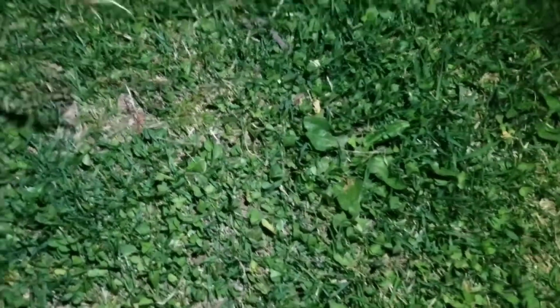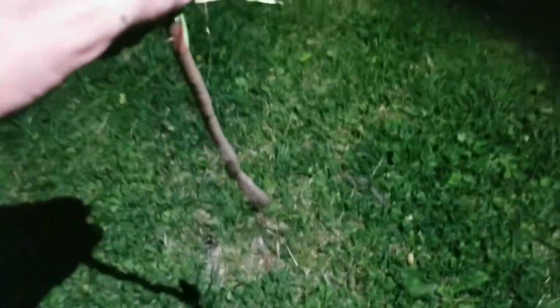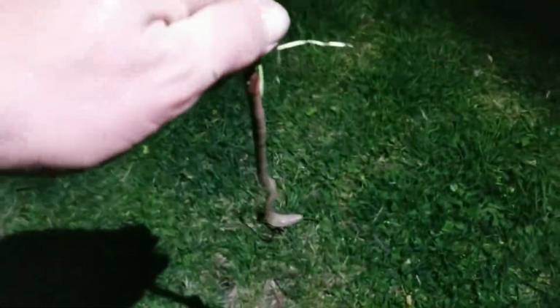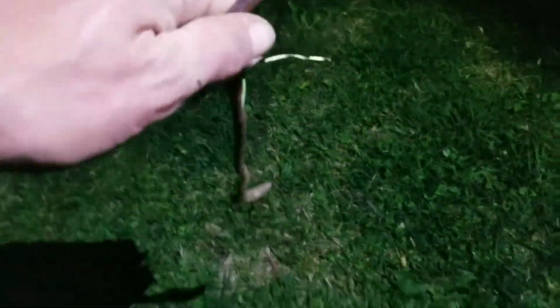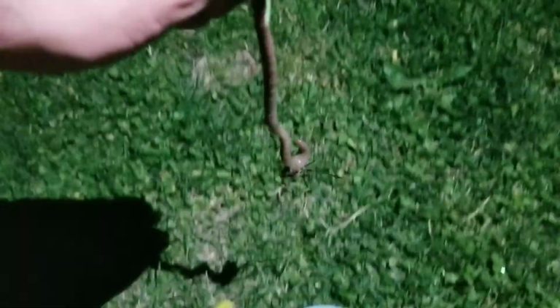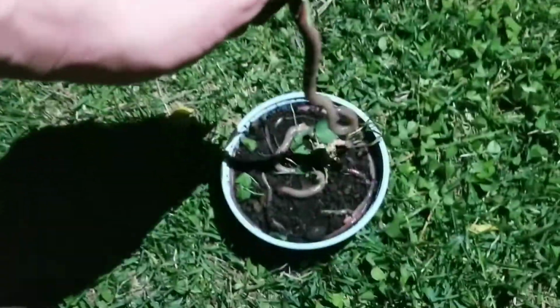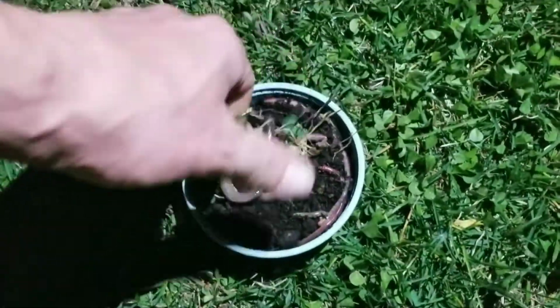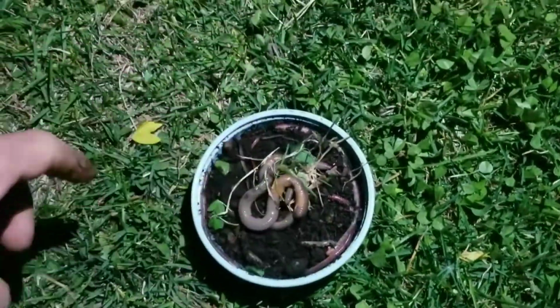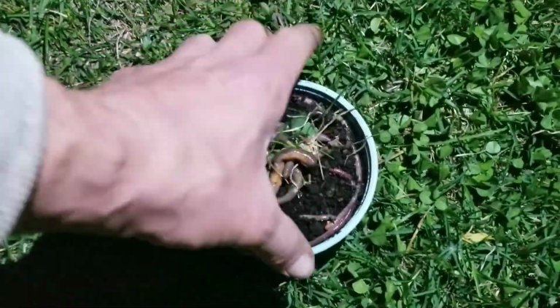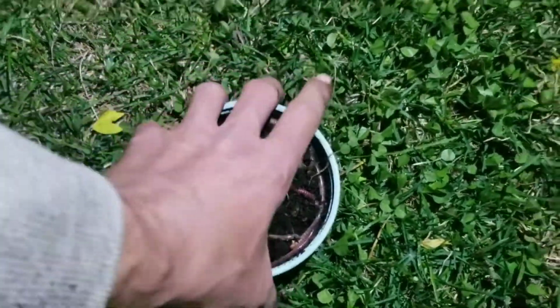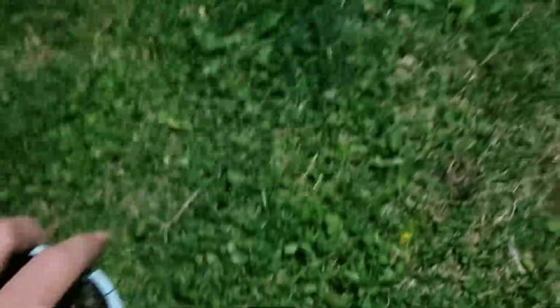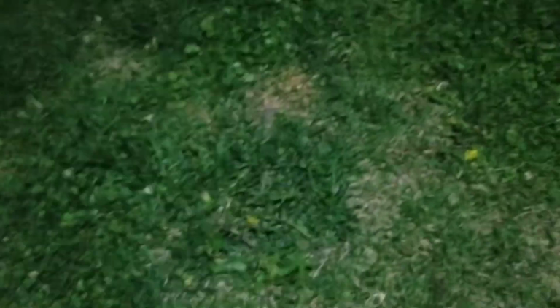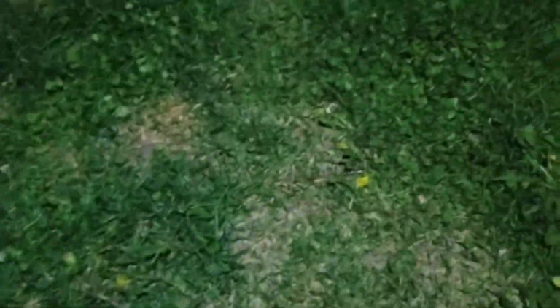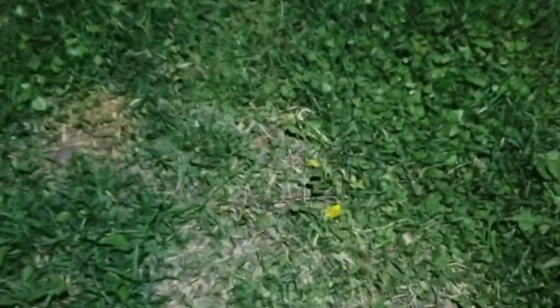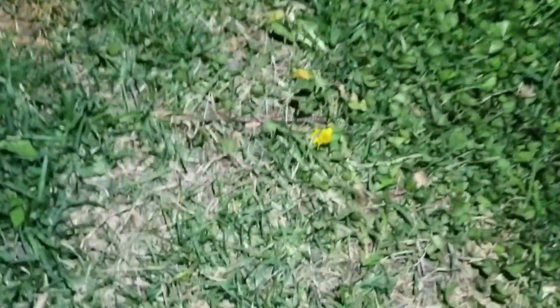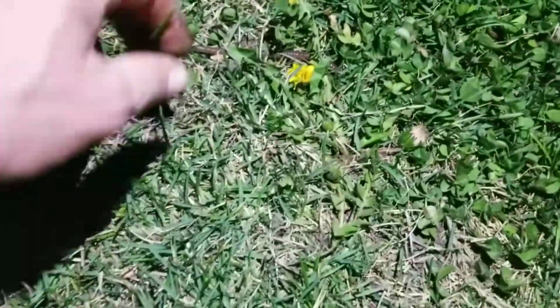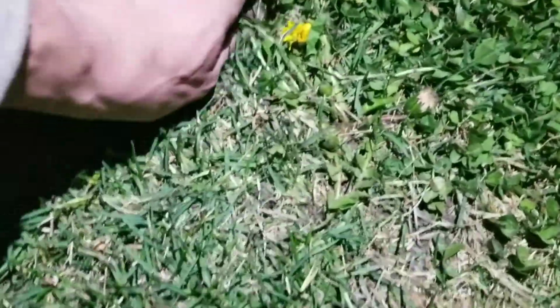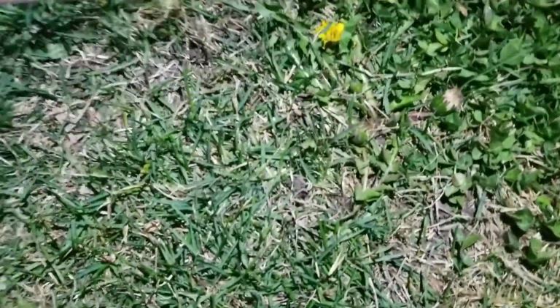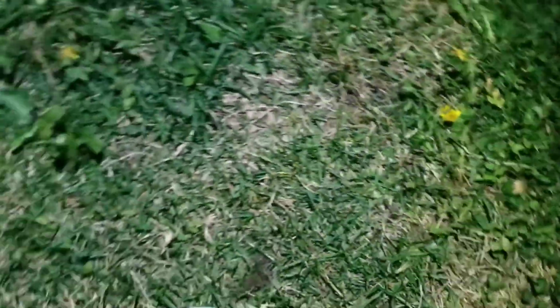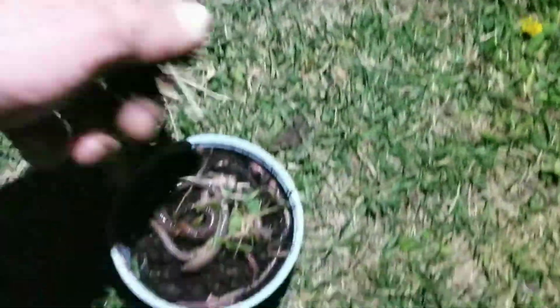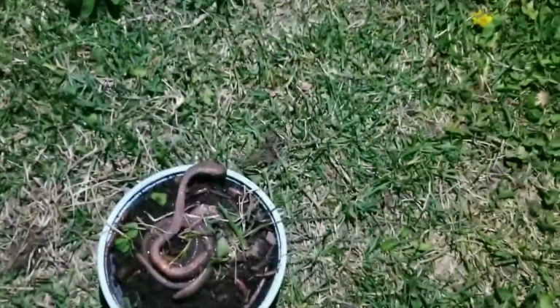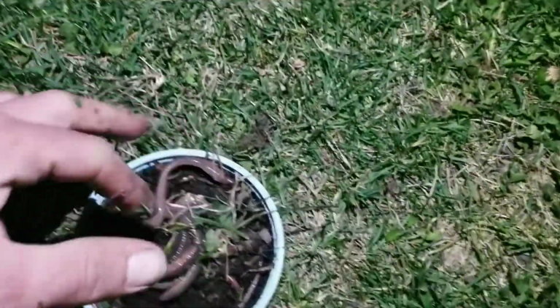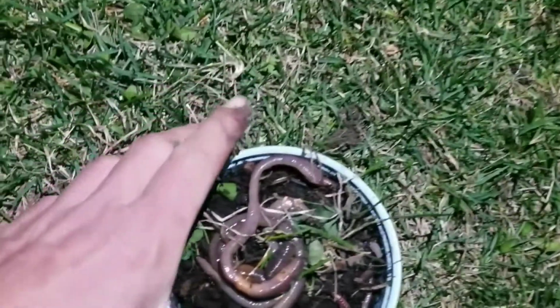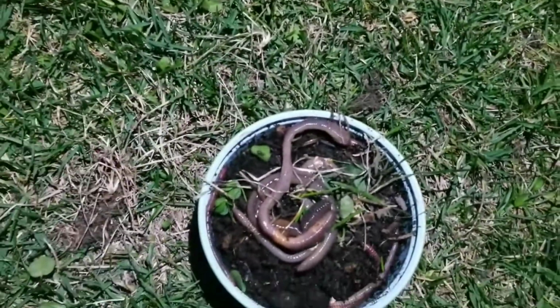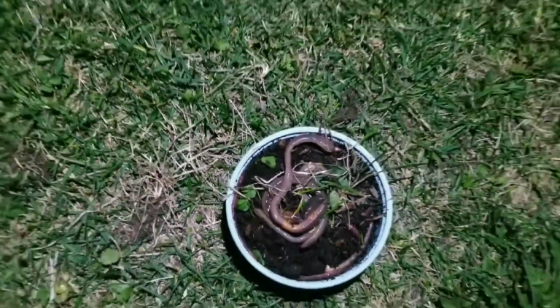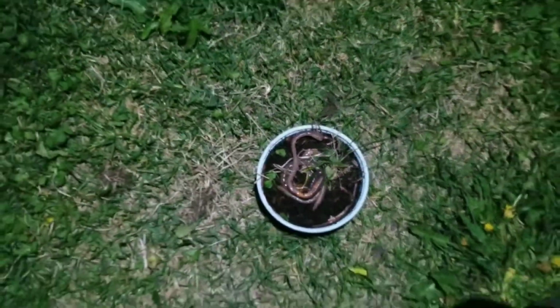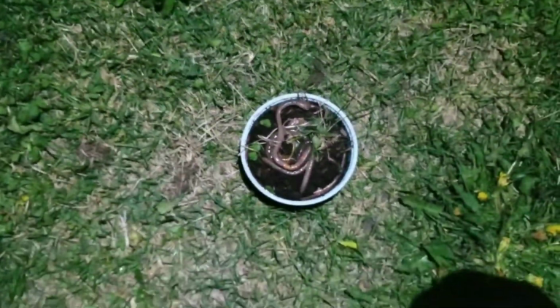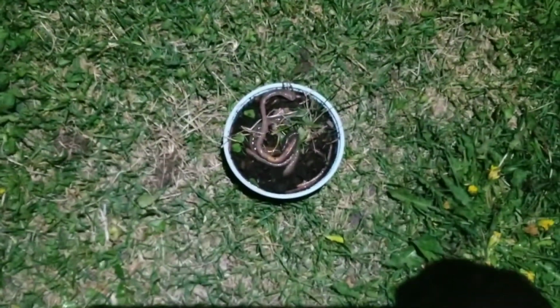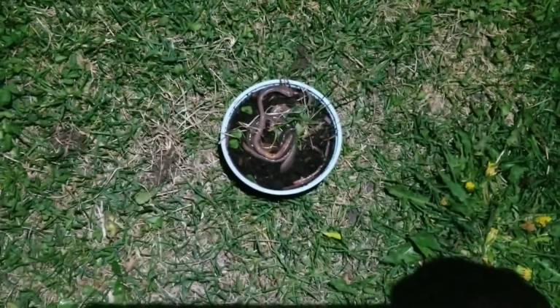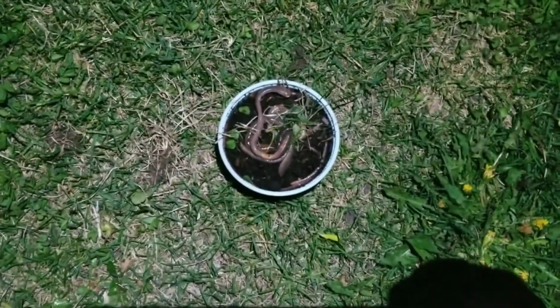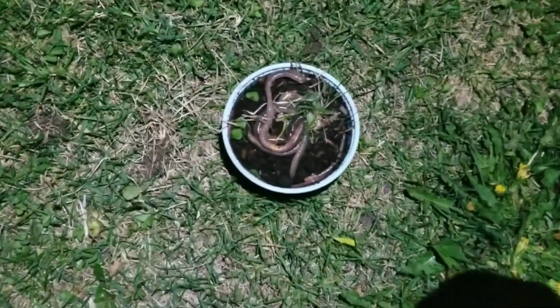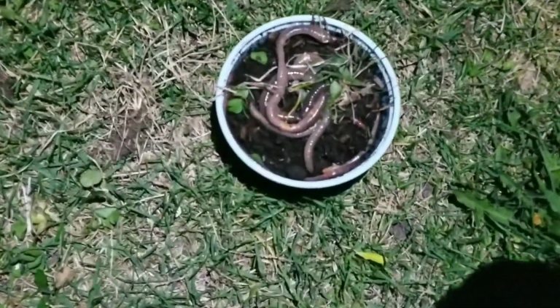Look at the size of these things. Love it. You can inflate them, do whatever you want, cut them in bits. But that's how you catch worms, kids — at night, after a rain.